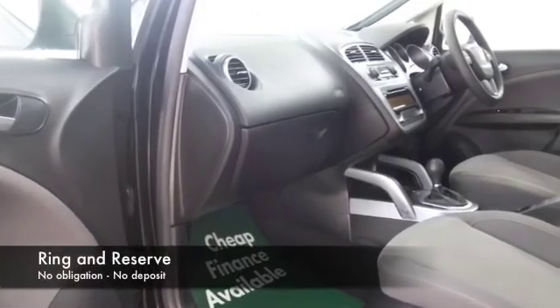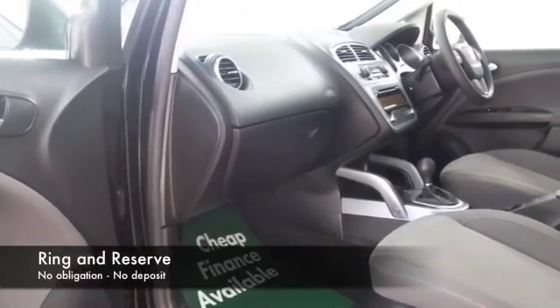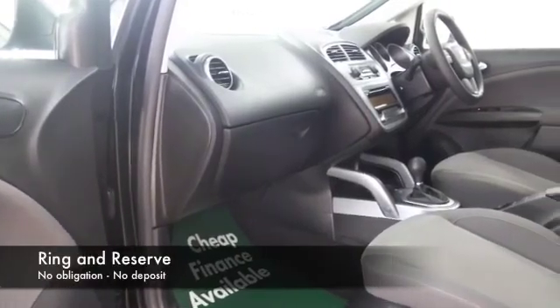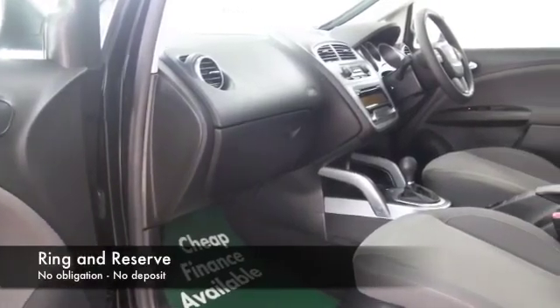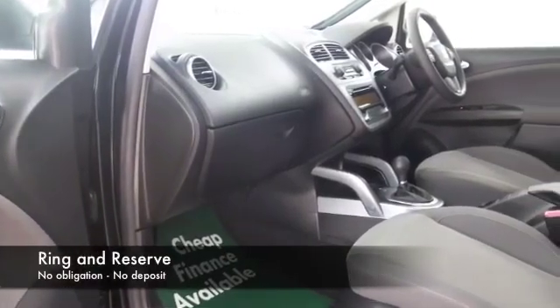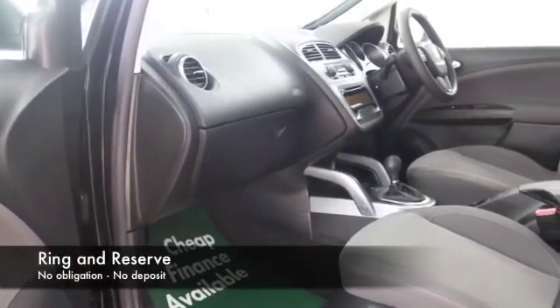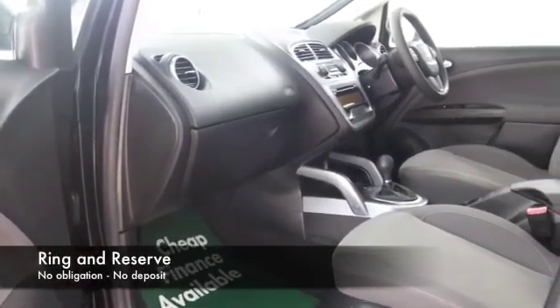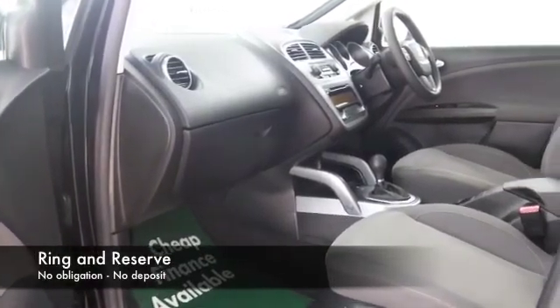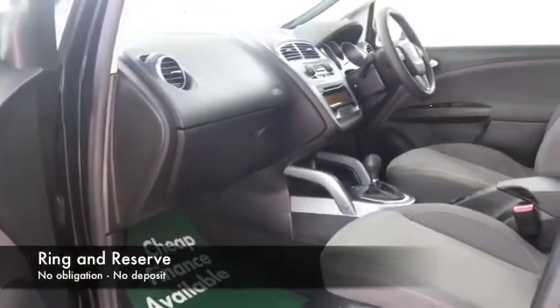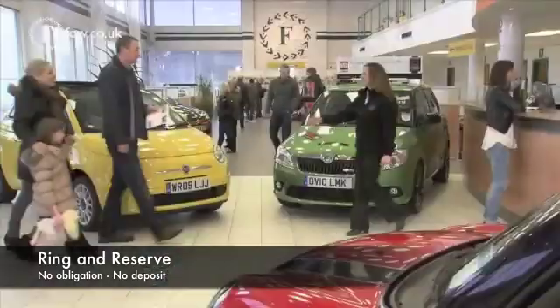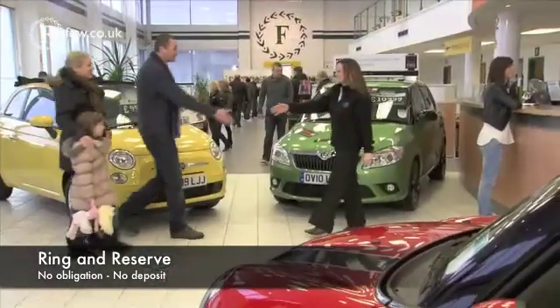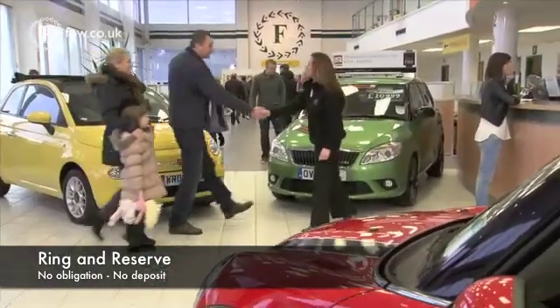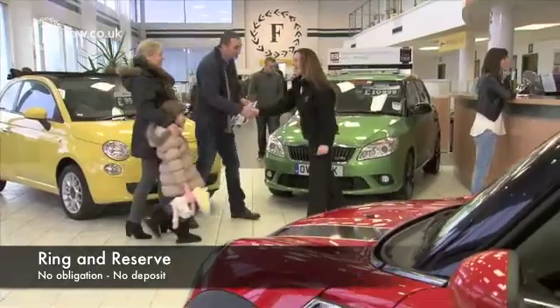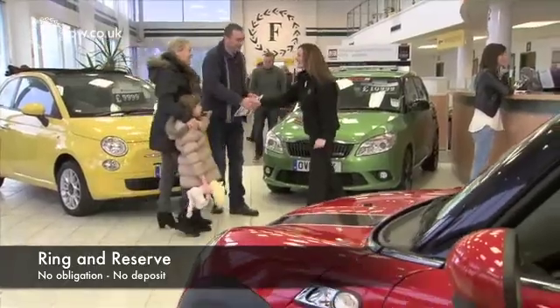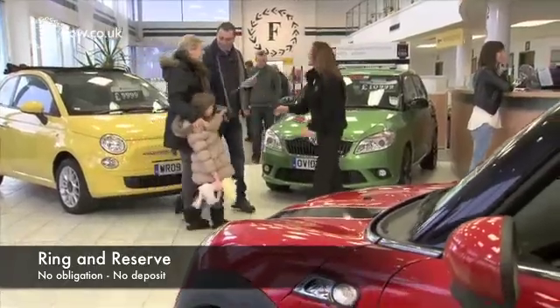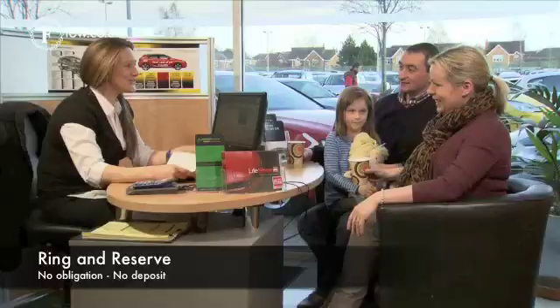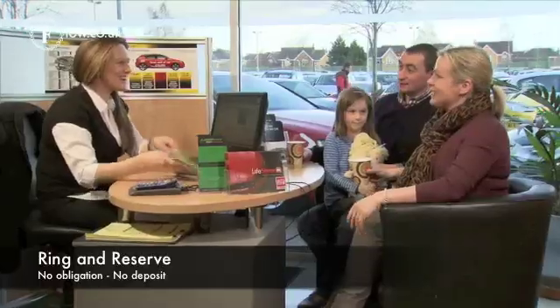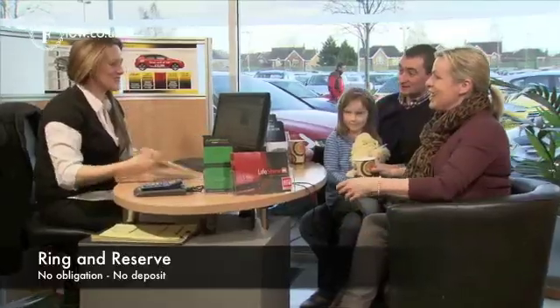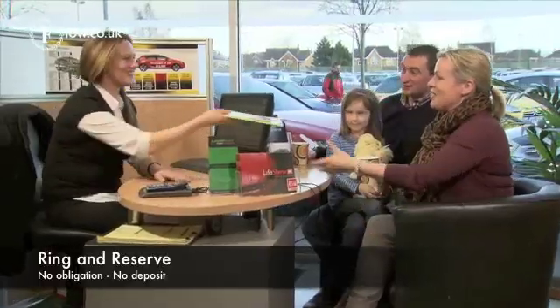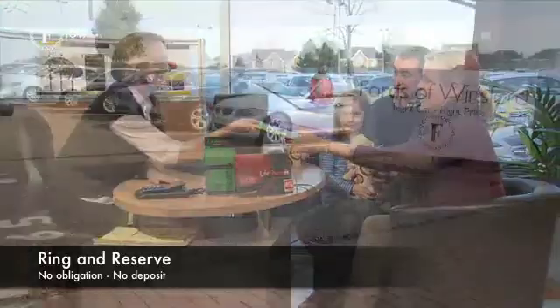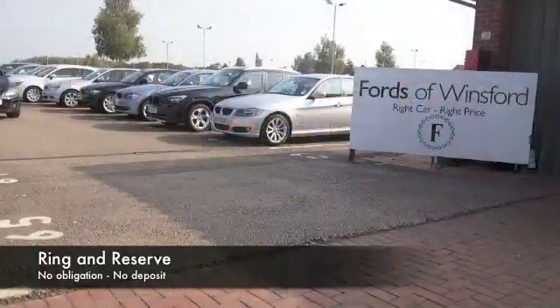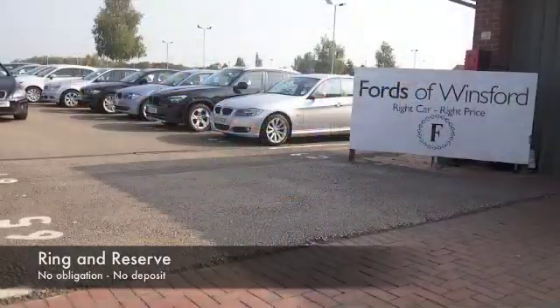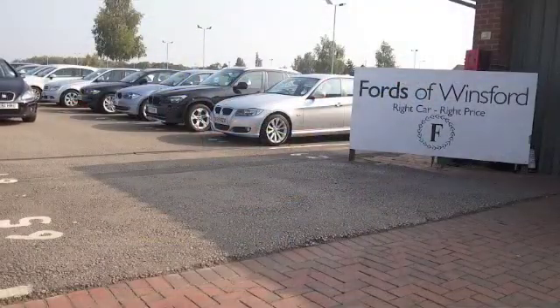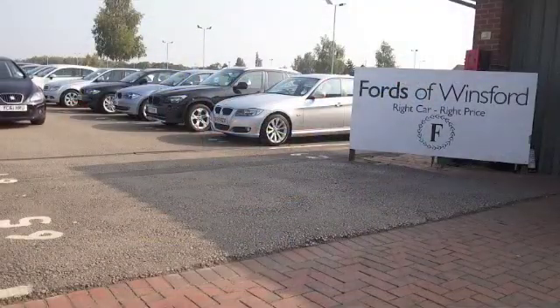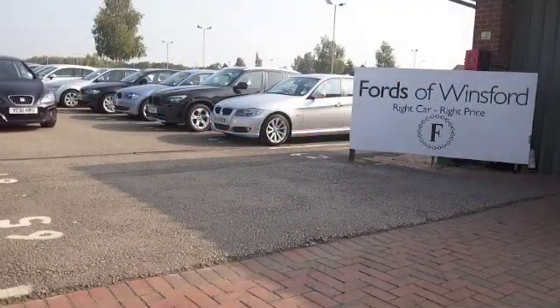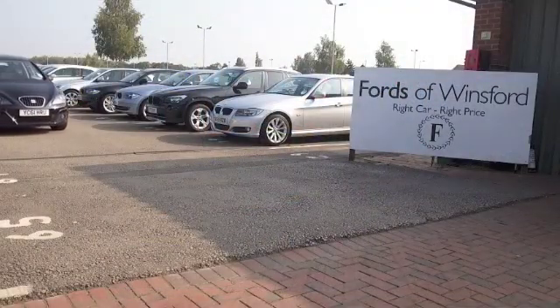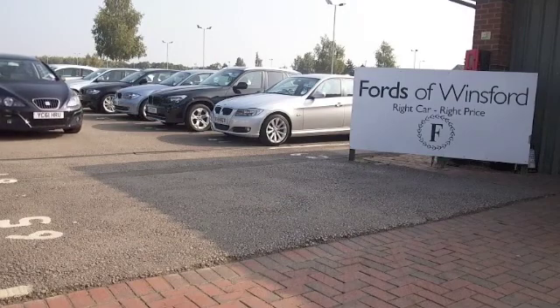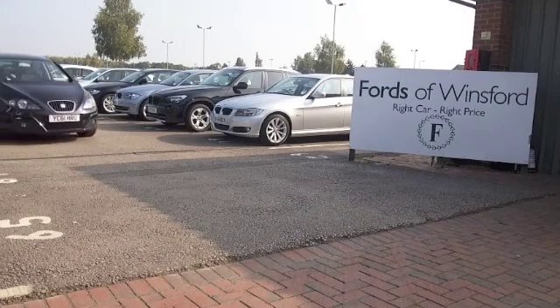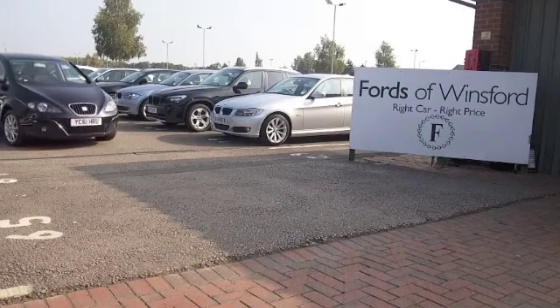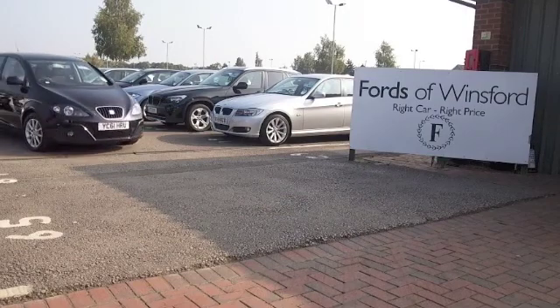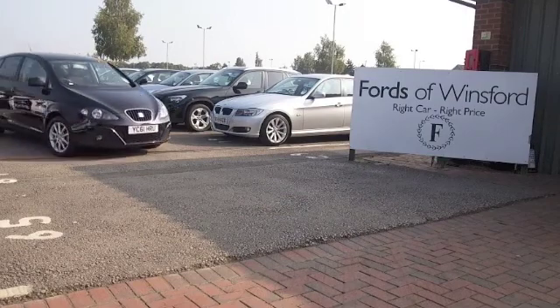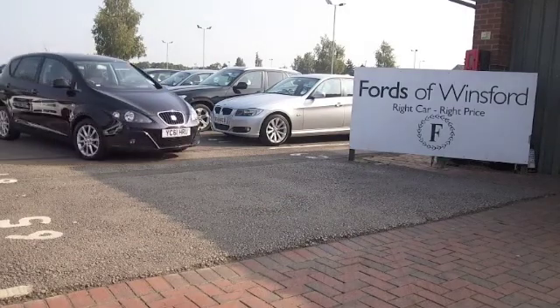You can ring and reserve for 48 hours with no obligation. And you could be driving this — it's another fantastic car waiting for you to discover at Fords of Winsford.